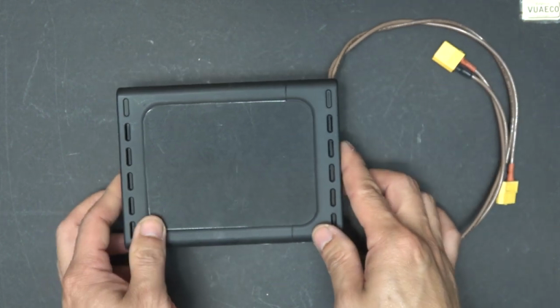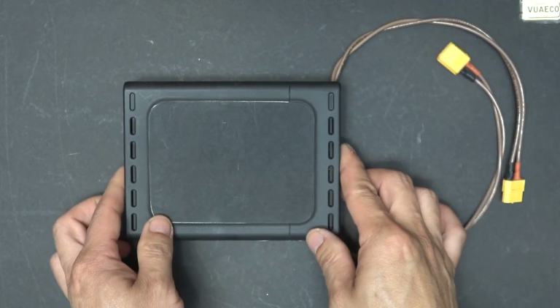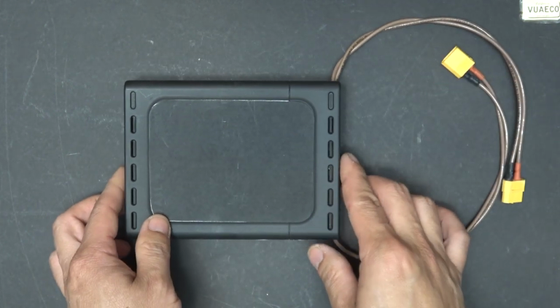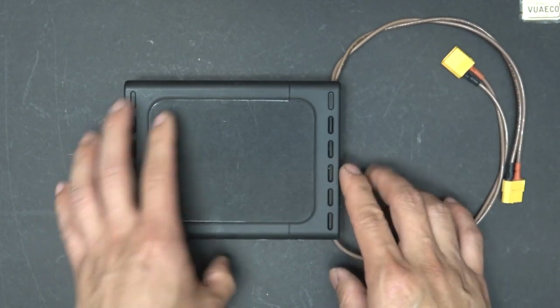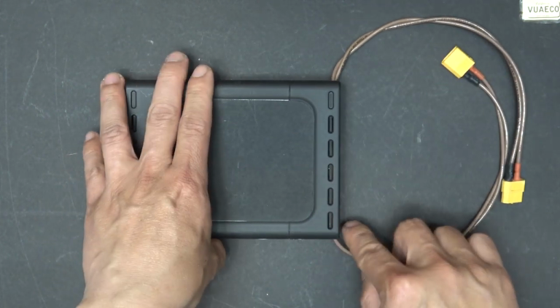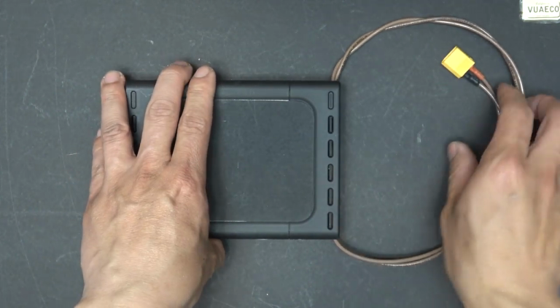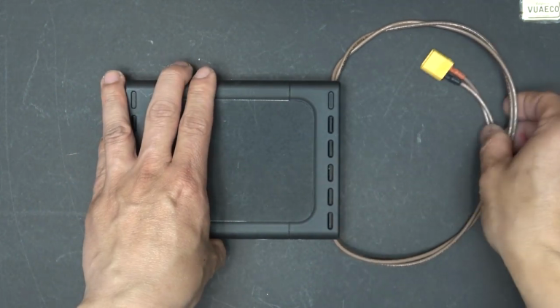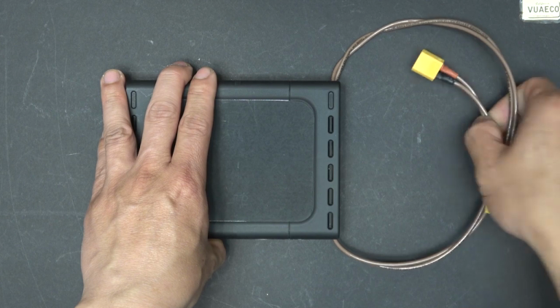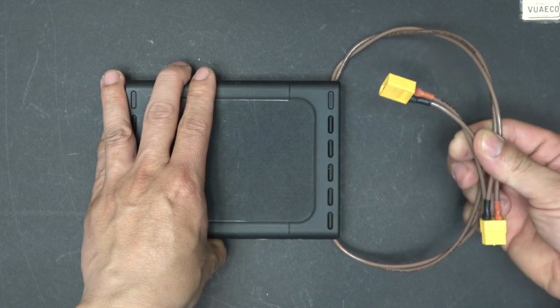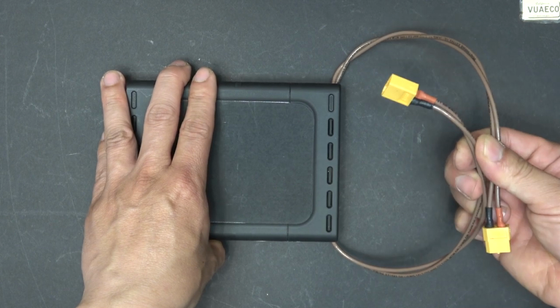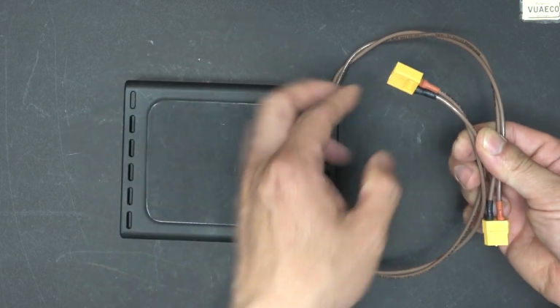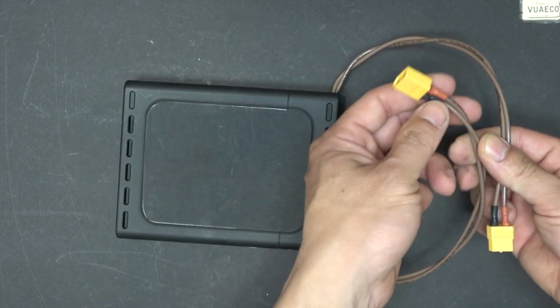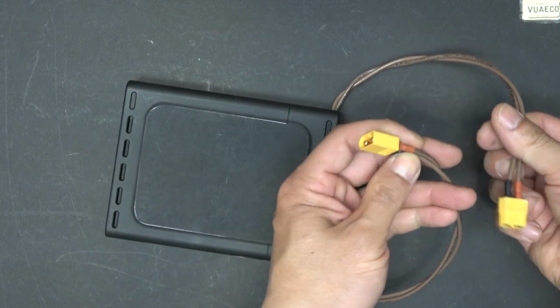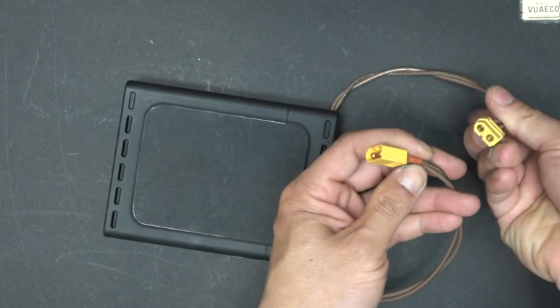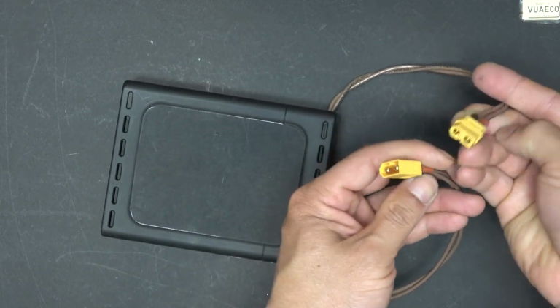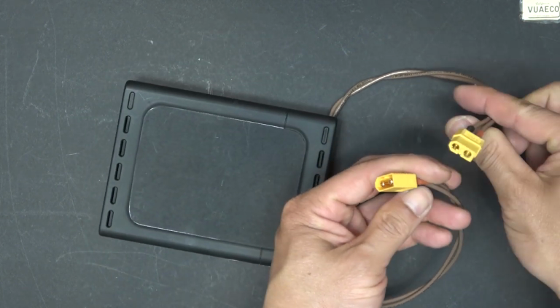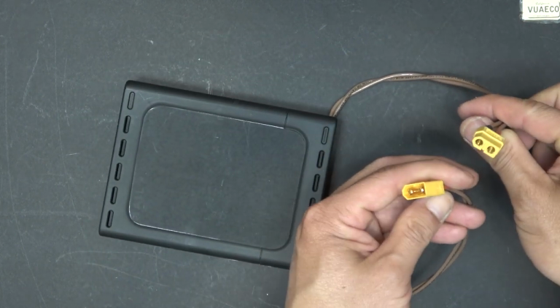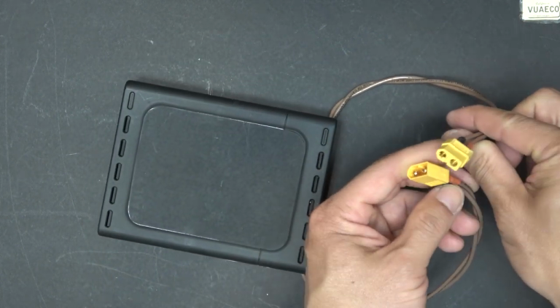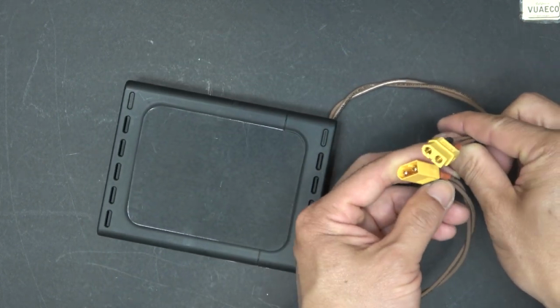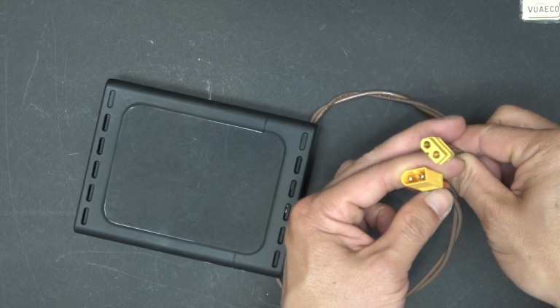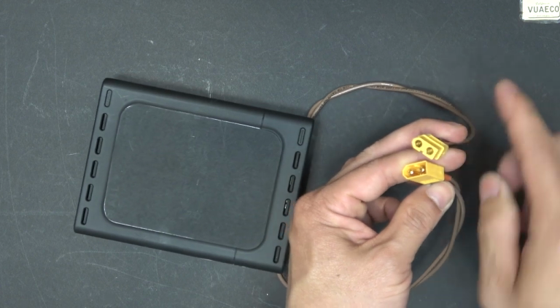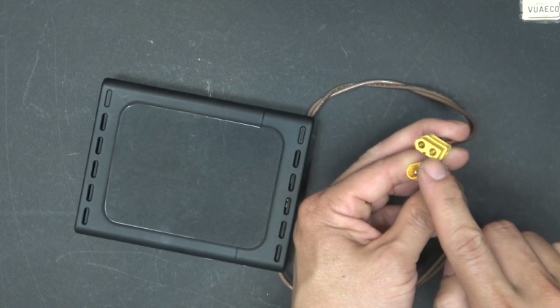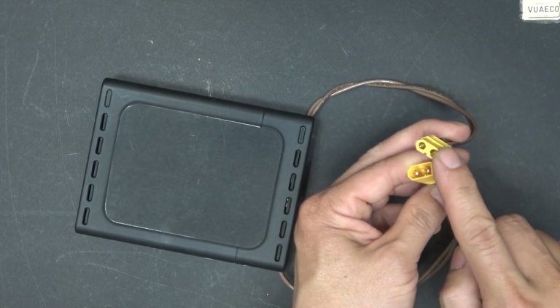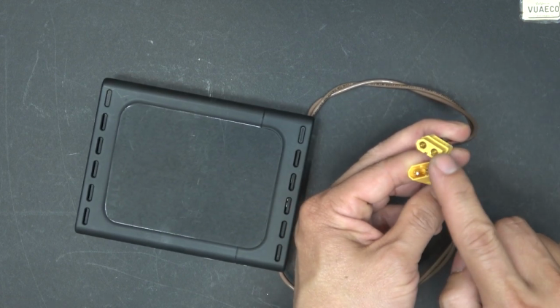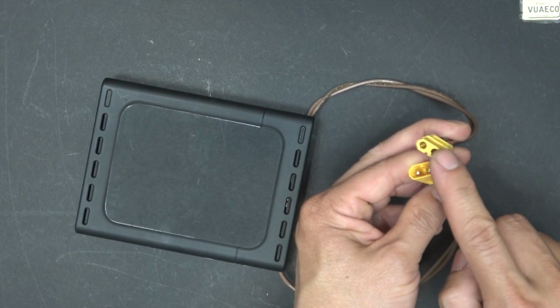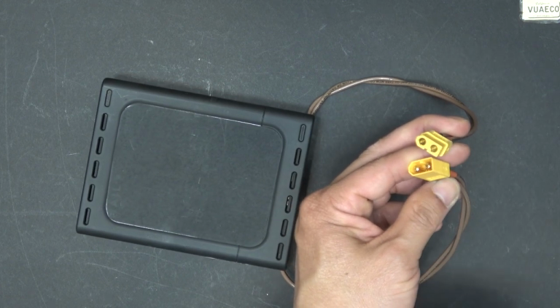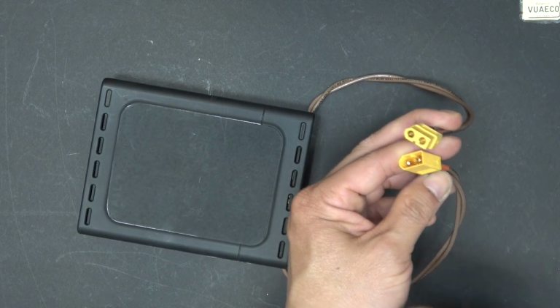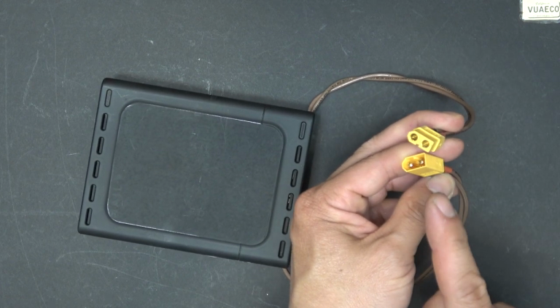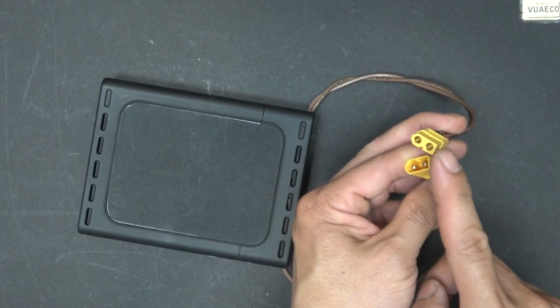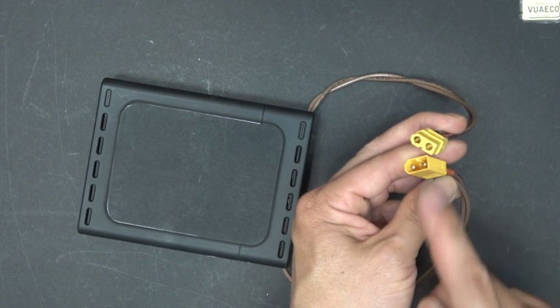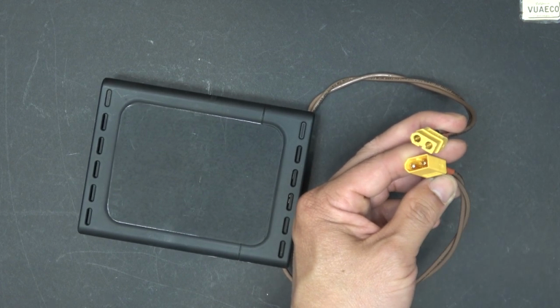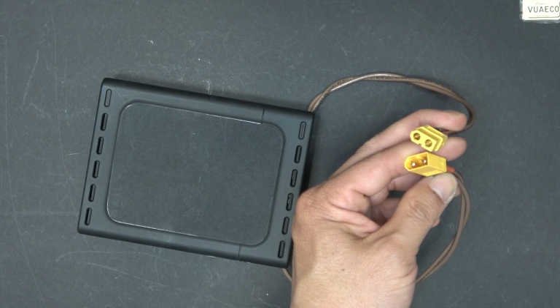It comes without any connectors, so you need to make your own connectors to connect it to your bike depending on your bike's make and model. I use XT60 connectors for my bike, so I made a couple of XT60 connectors for it.